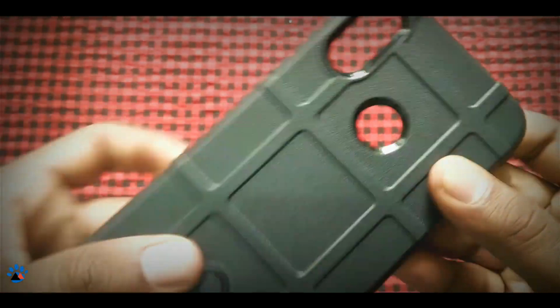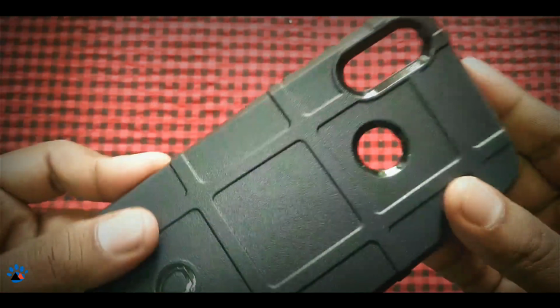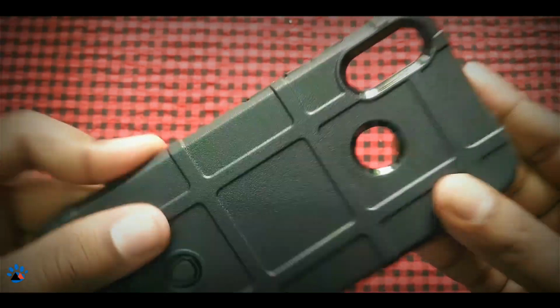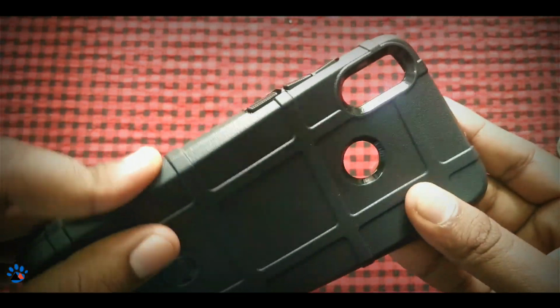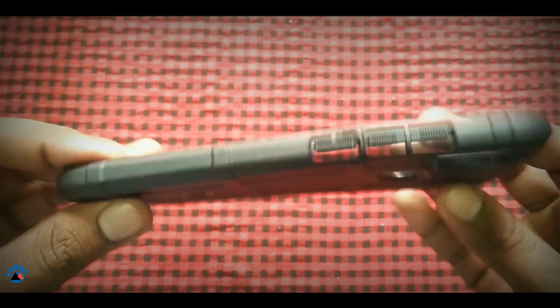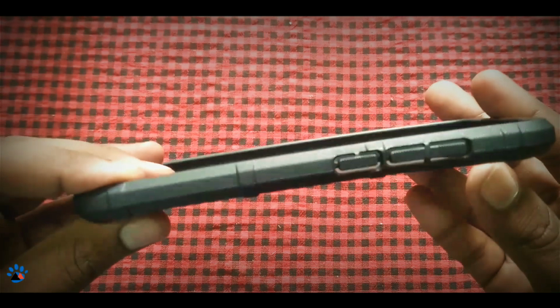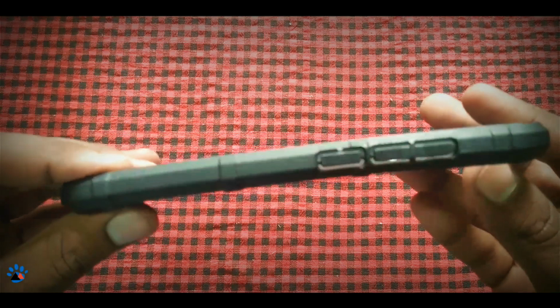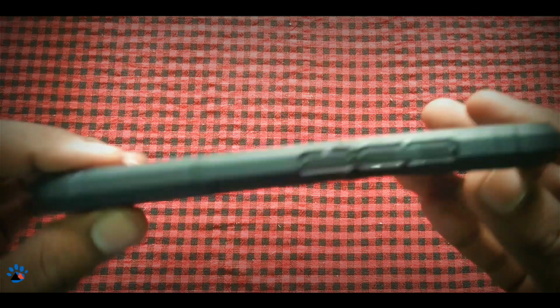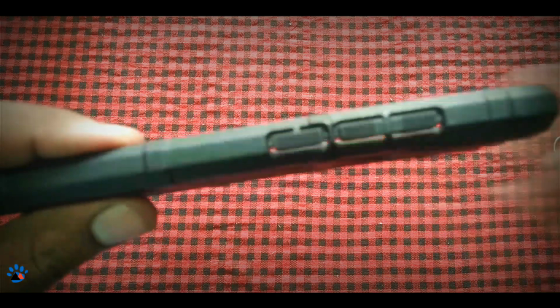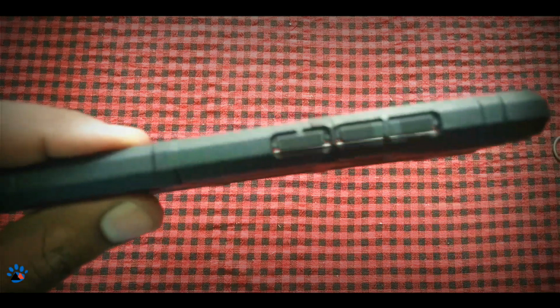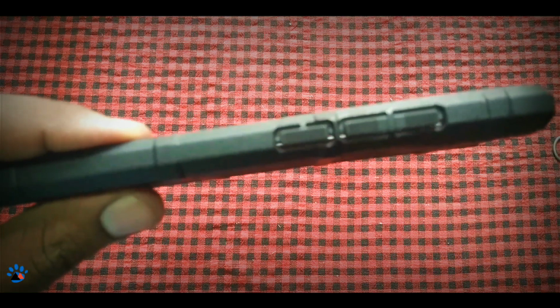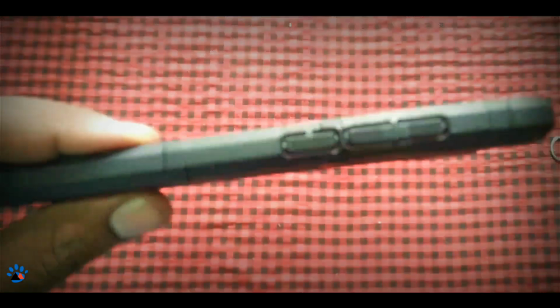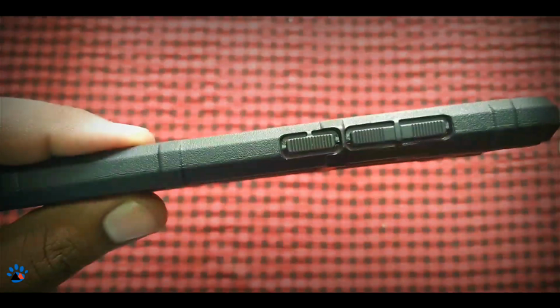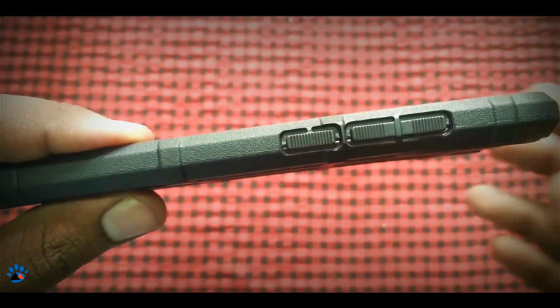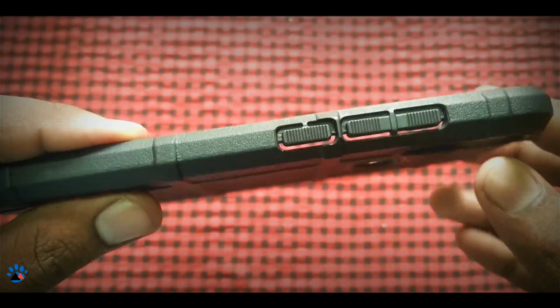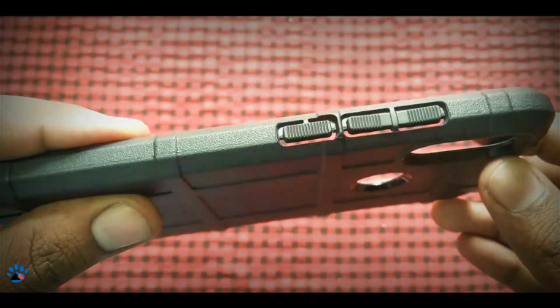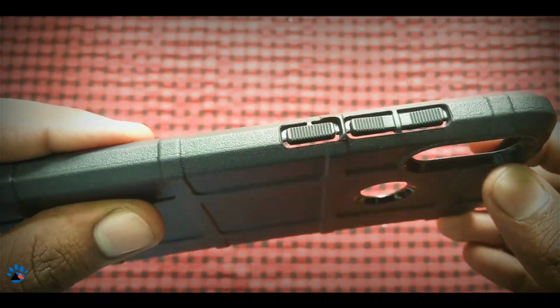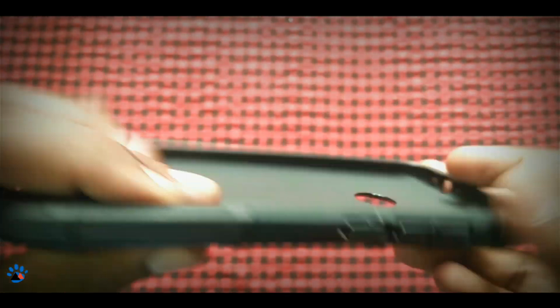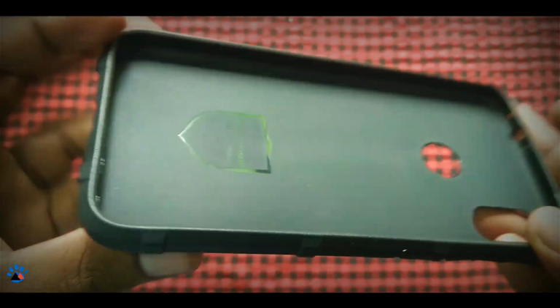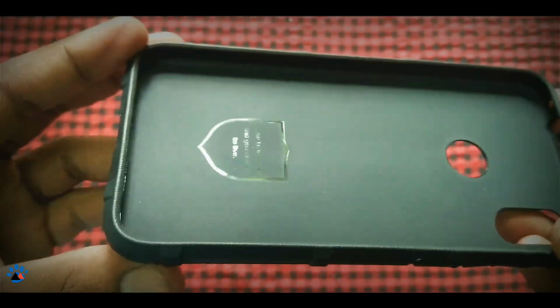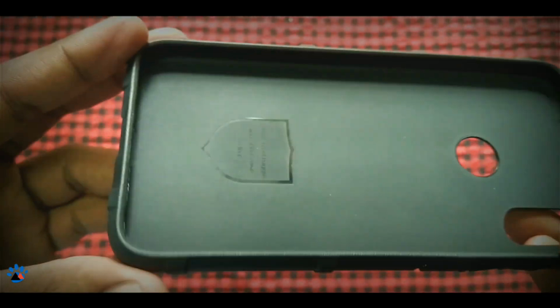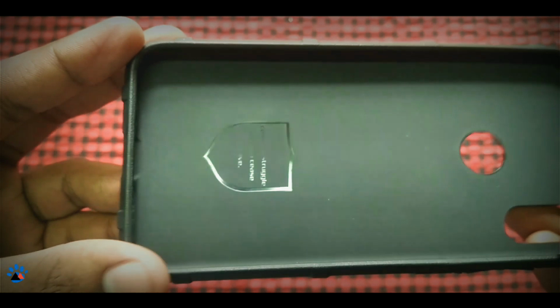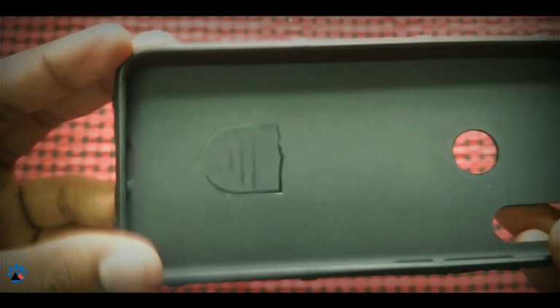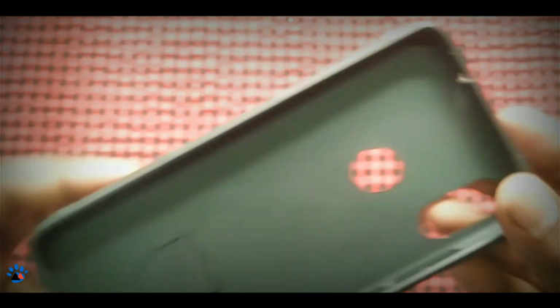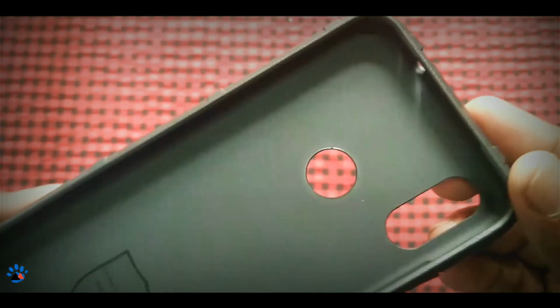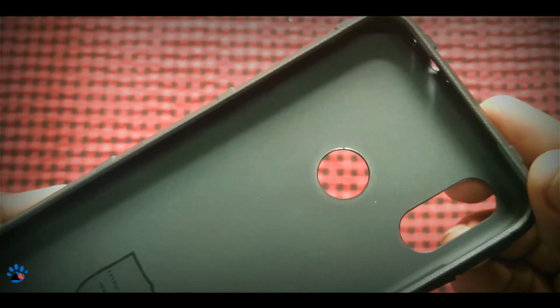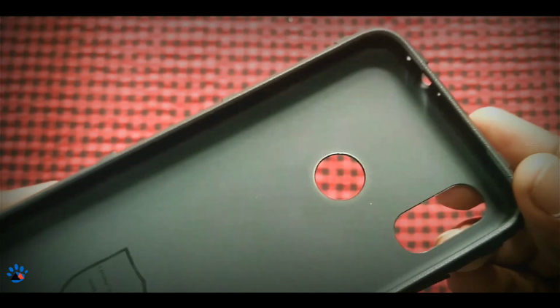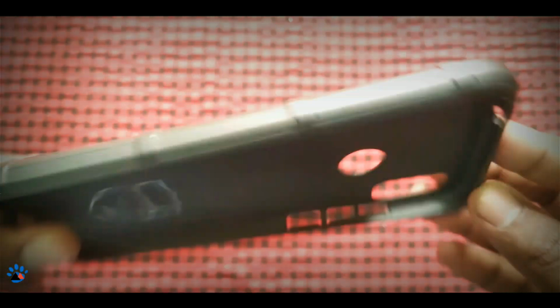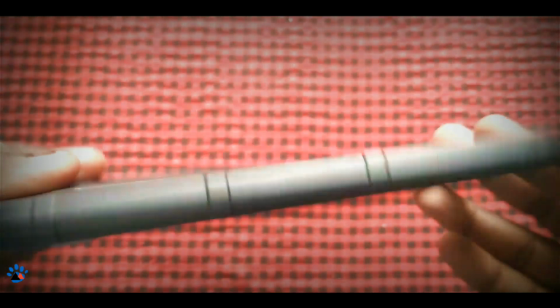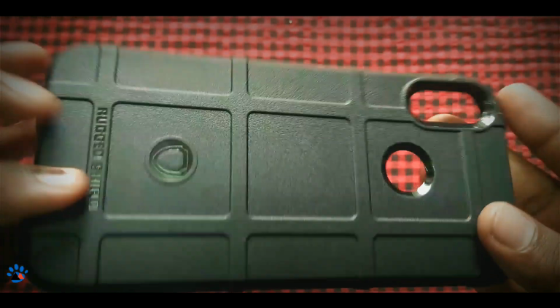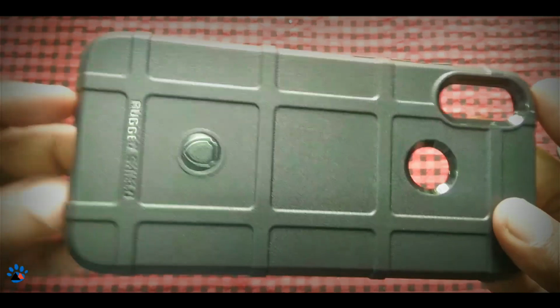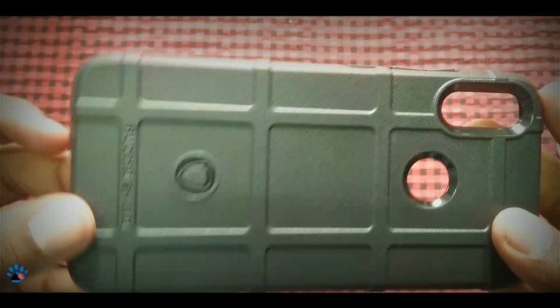As you can see, it just protects the camera. The finishing also looks good, and yes of course it has a kind of premium look.